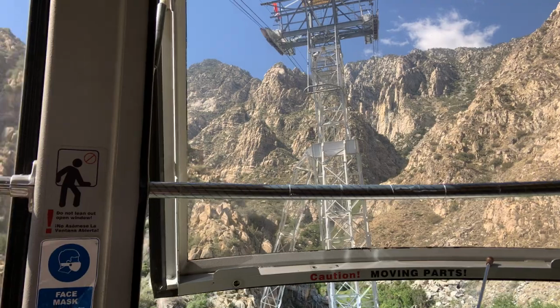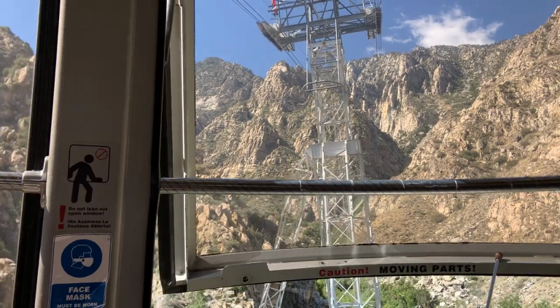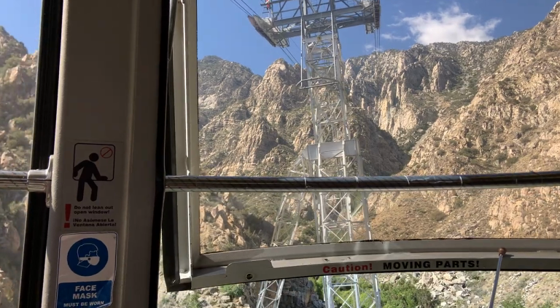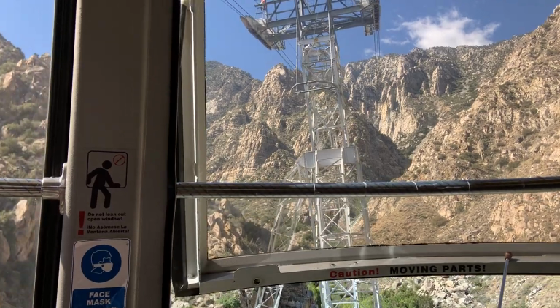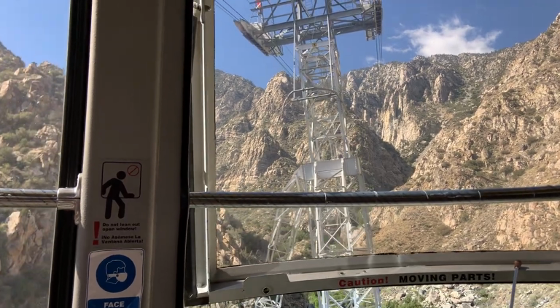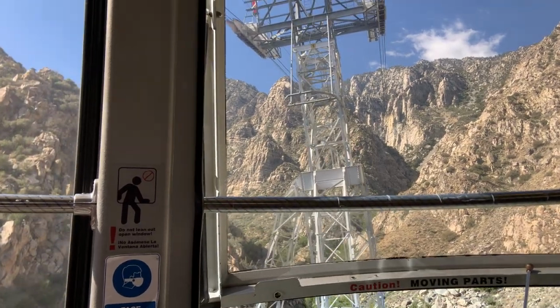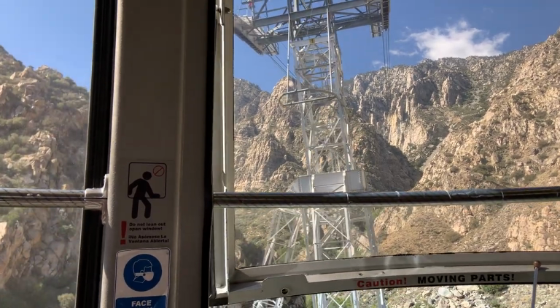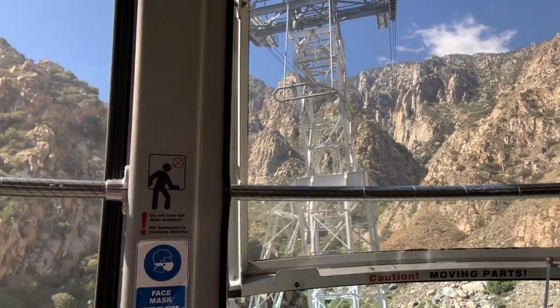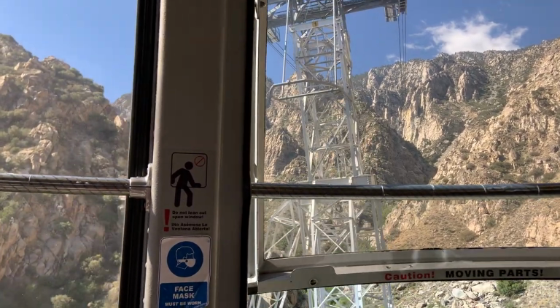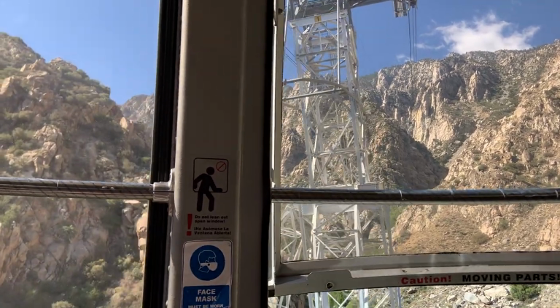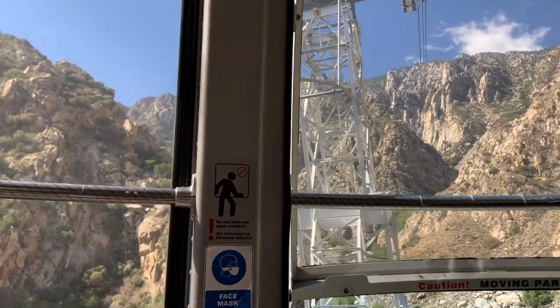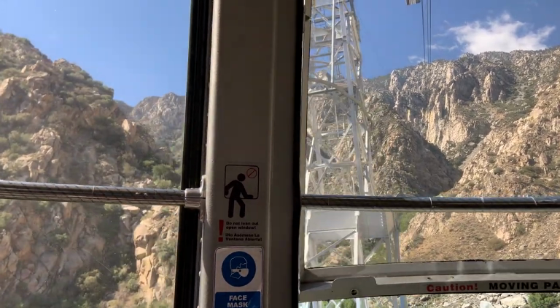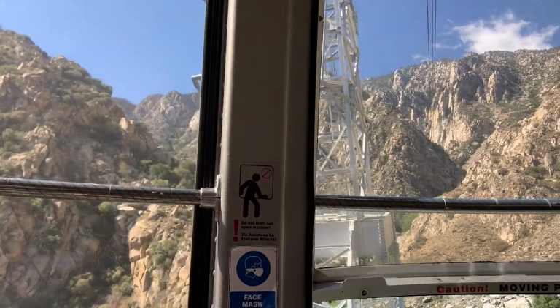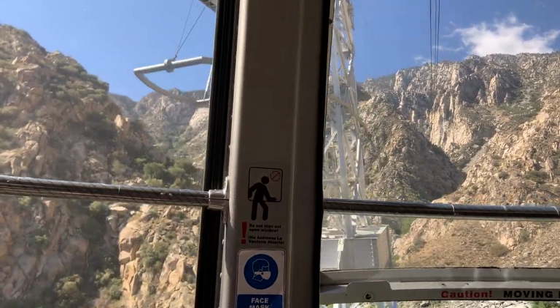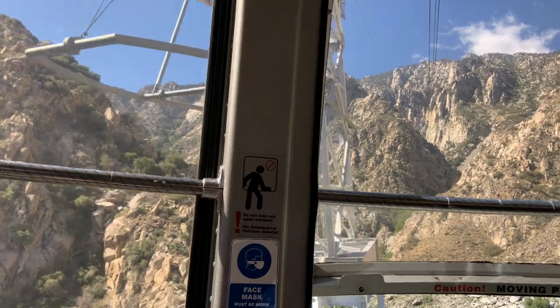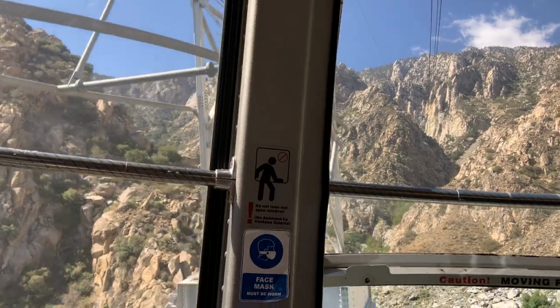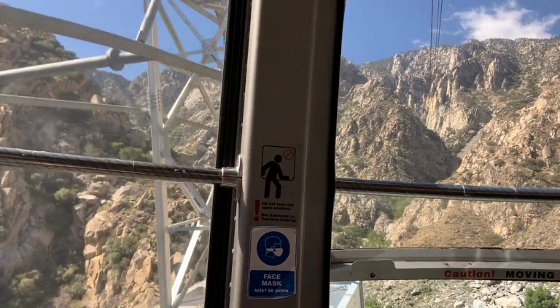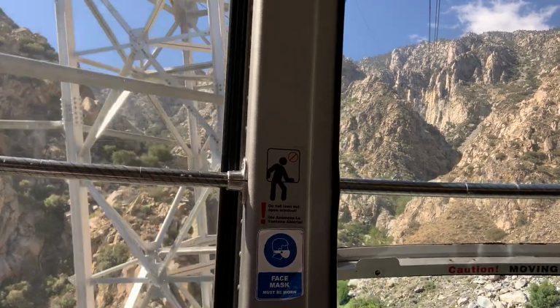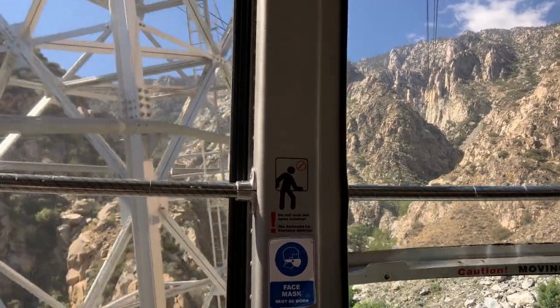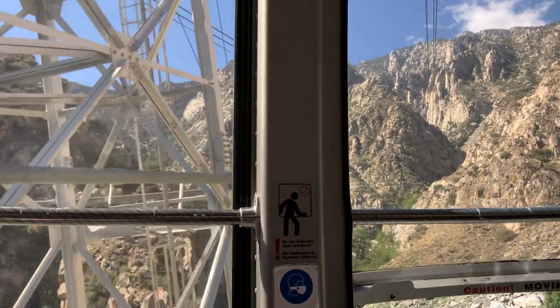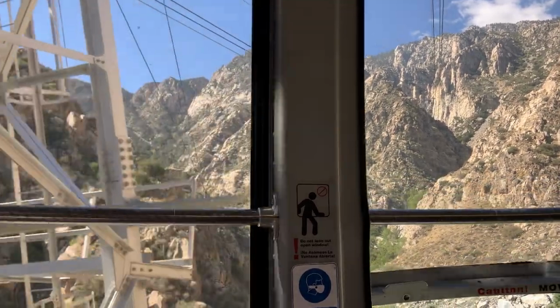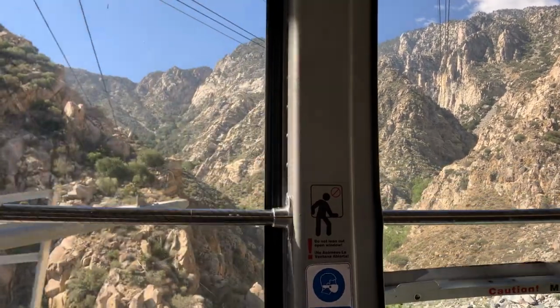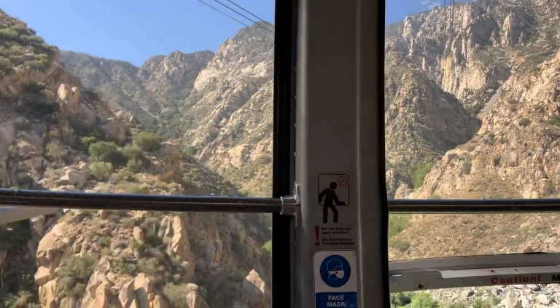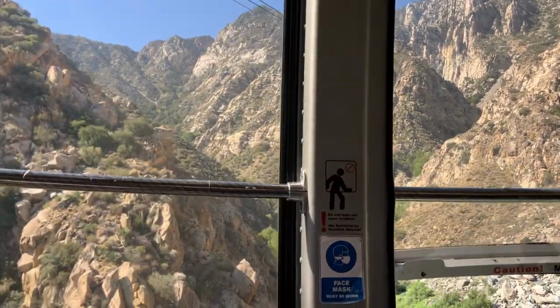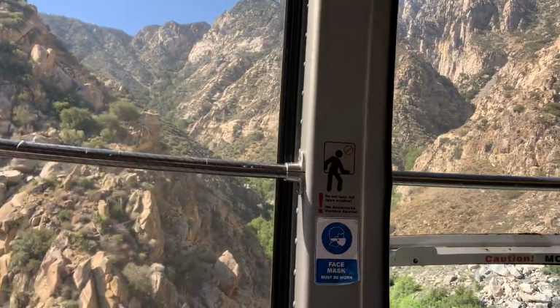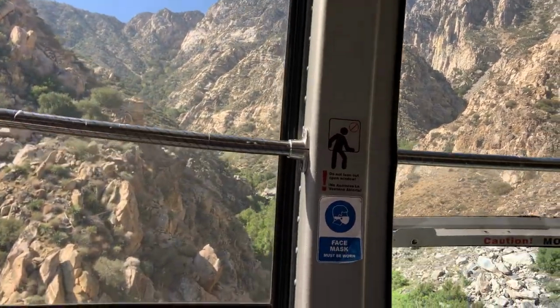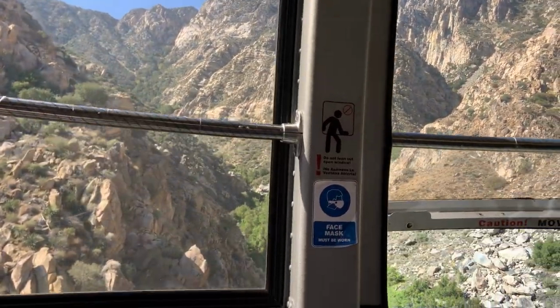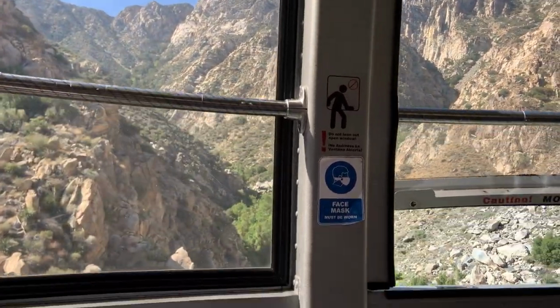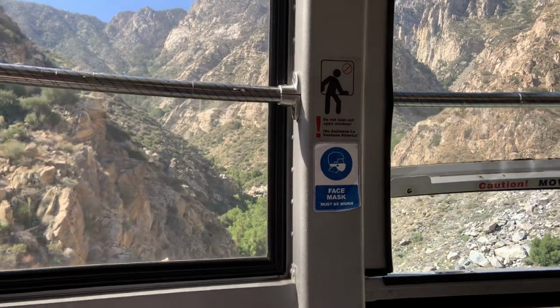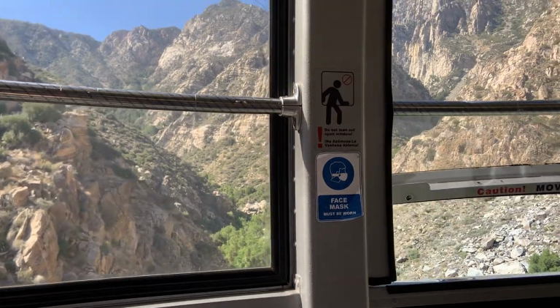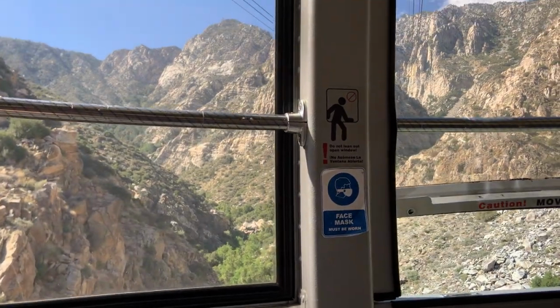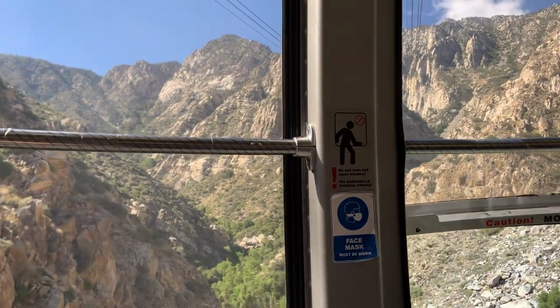Please keep wearing your face mask, covering your mouth and nose while you're inside the tram car. We need the windows open to get some pressure. All right, so now we've got four more towers. That's scary. Enjoy the ride.